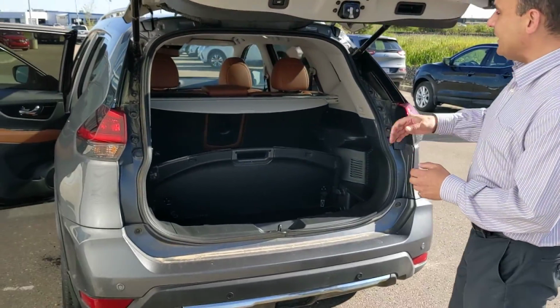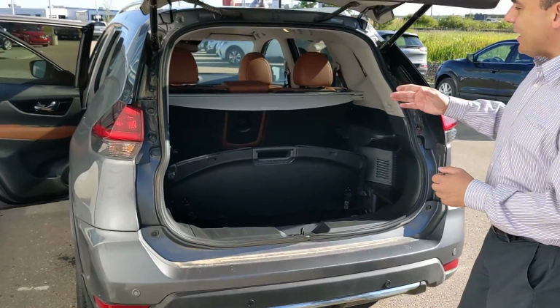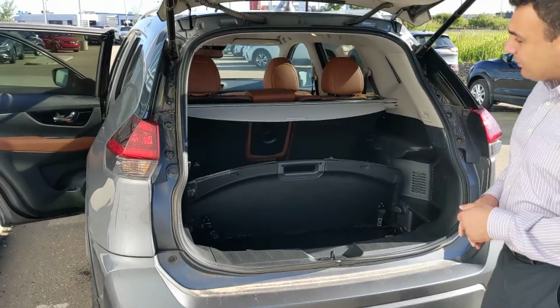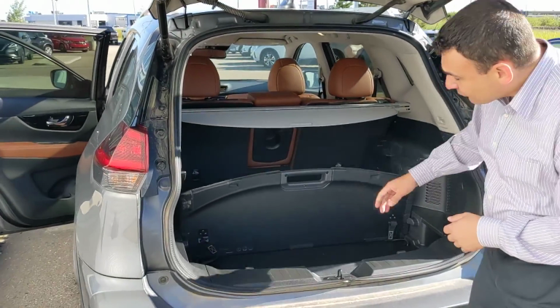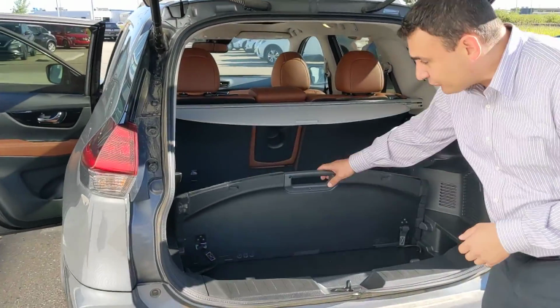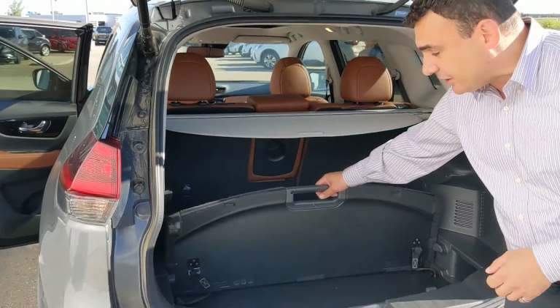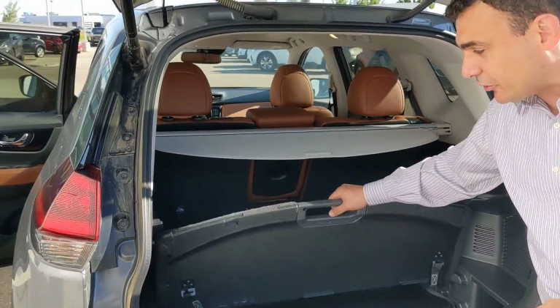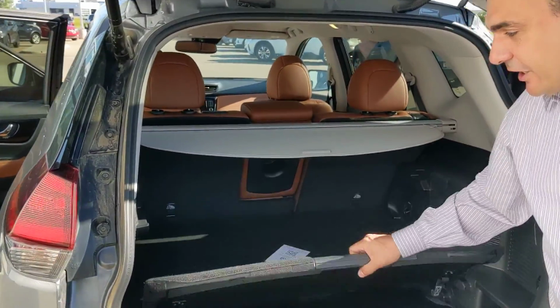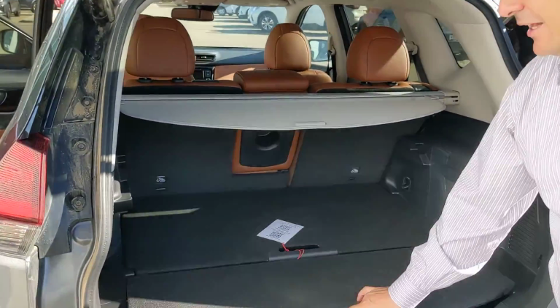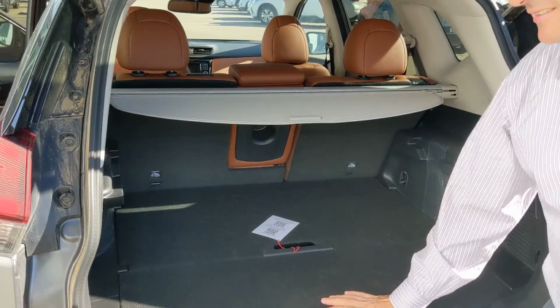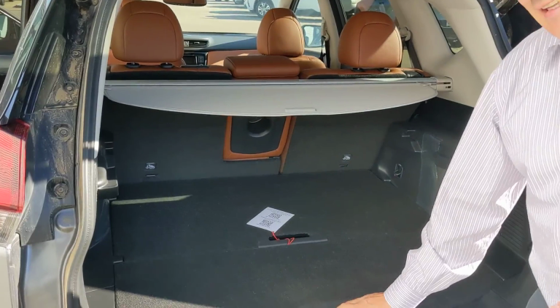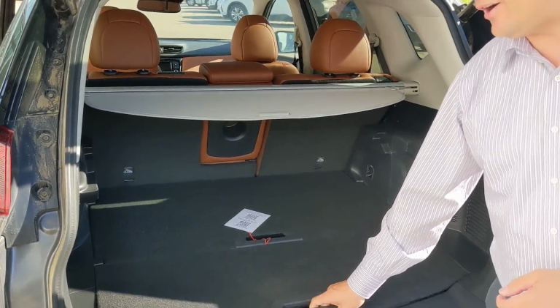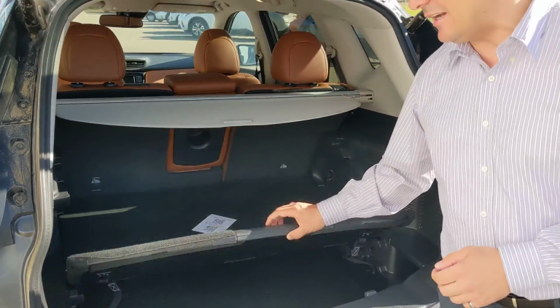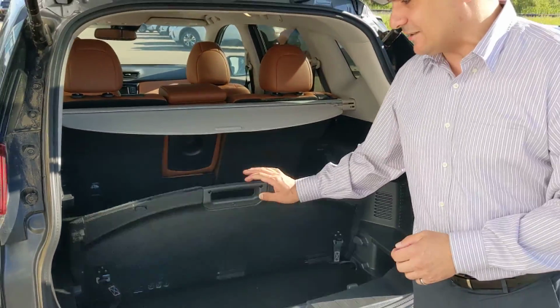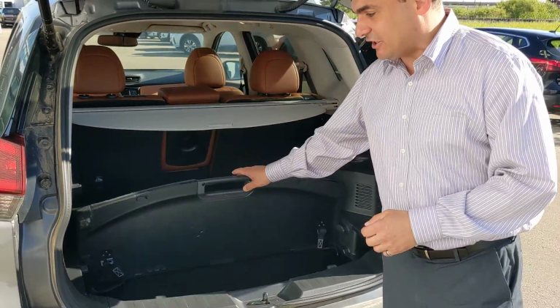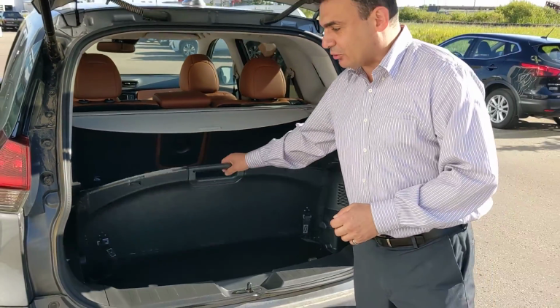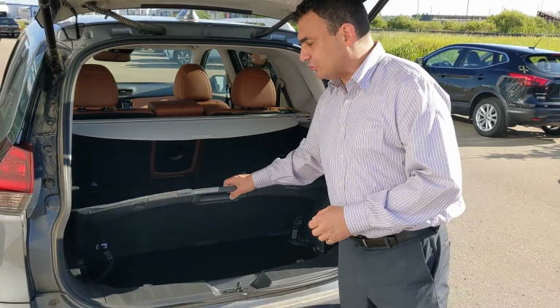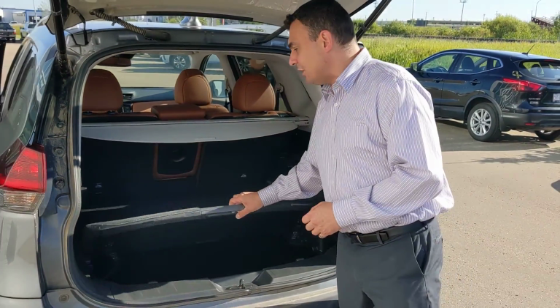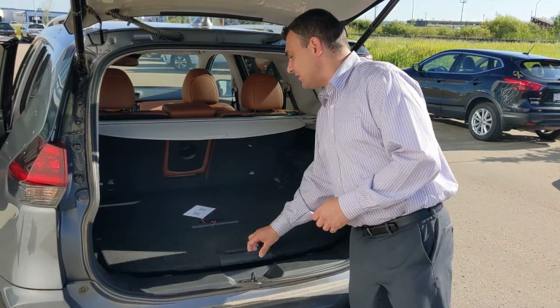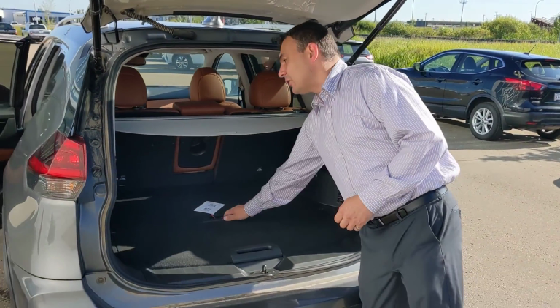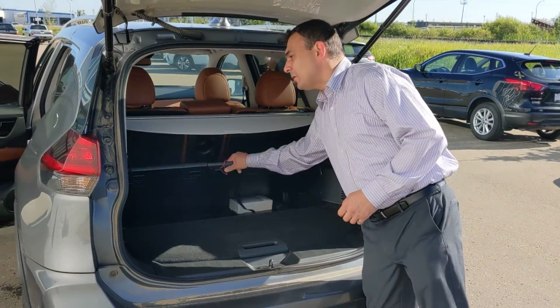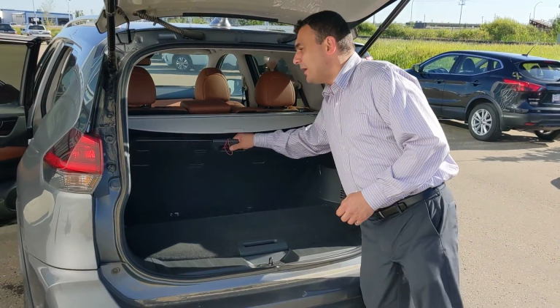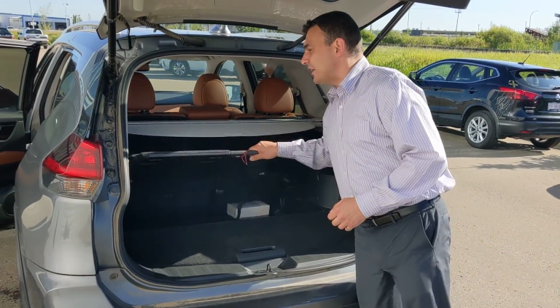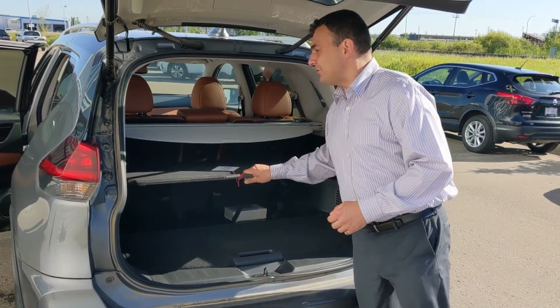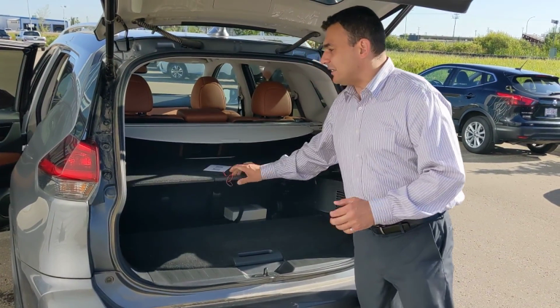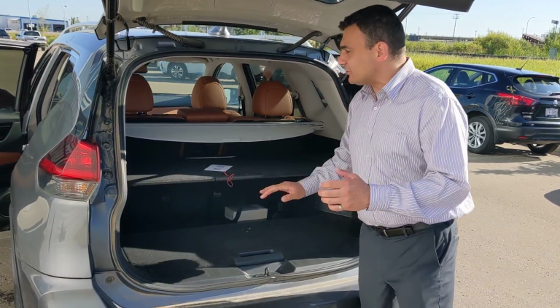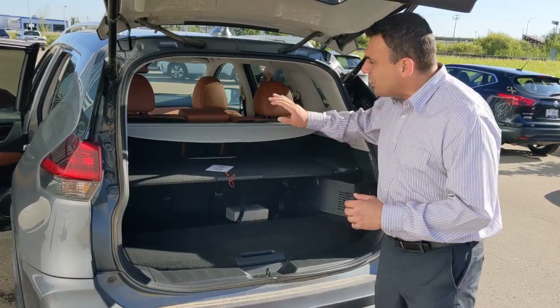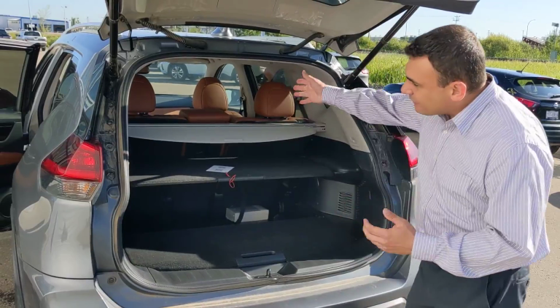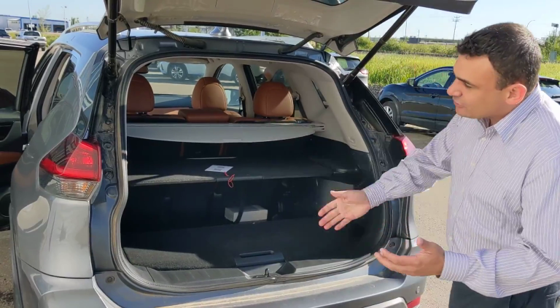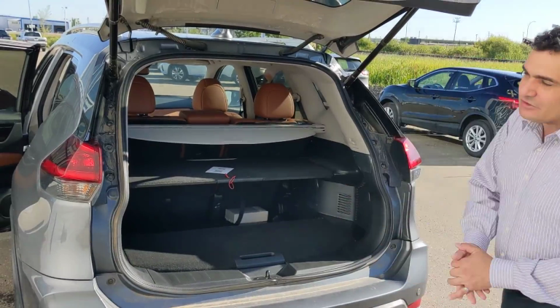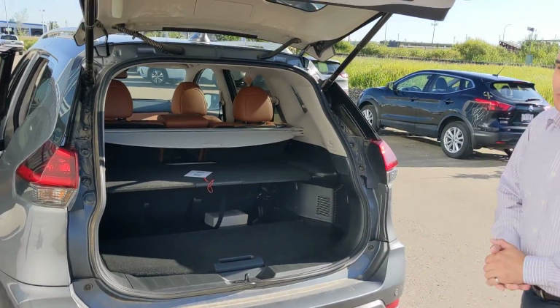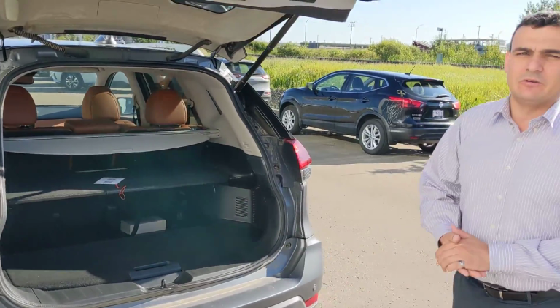In the back, plenty of room for any cargo you're carrying. This is Nissan's divide-and-hide system so you can keep groceries from sliding around, make a shelf if you need a little extra room, and of course the rear seats fold down.